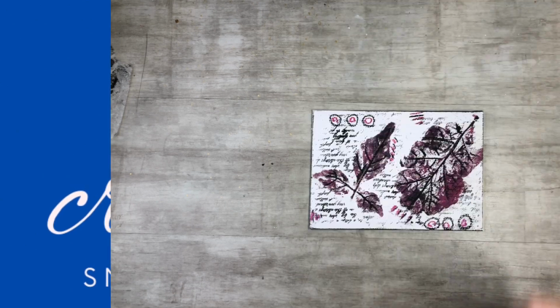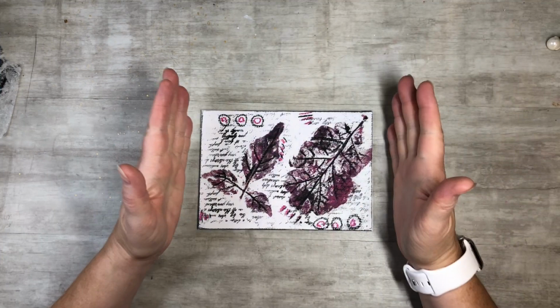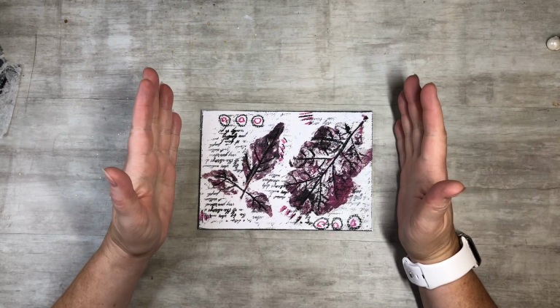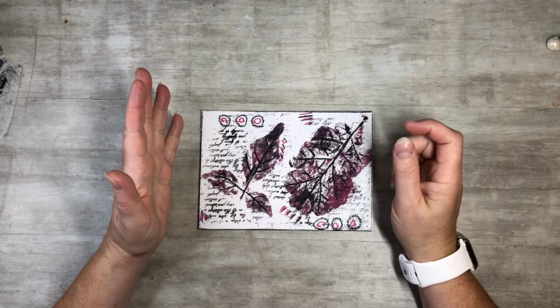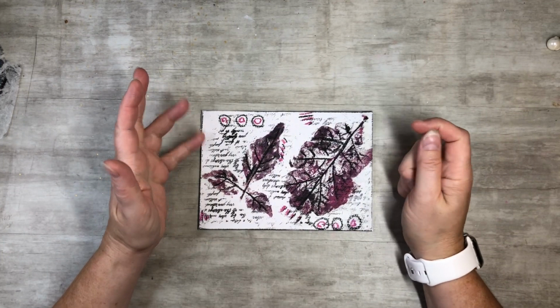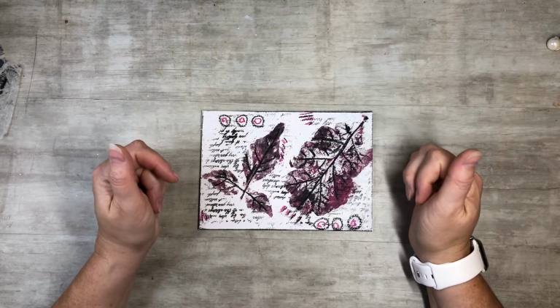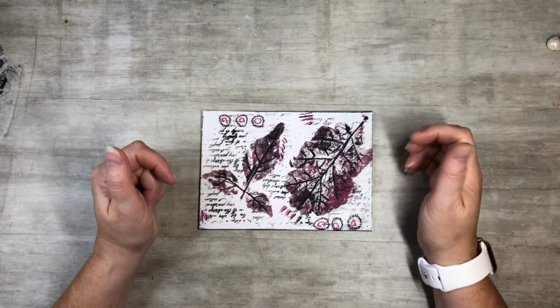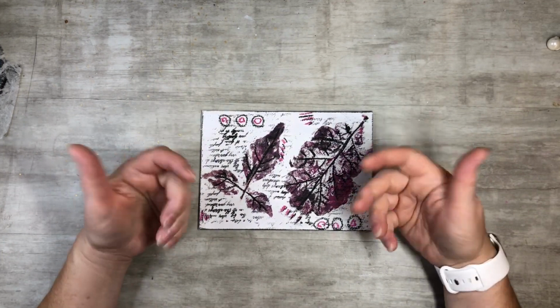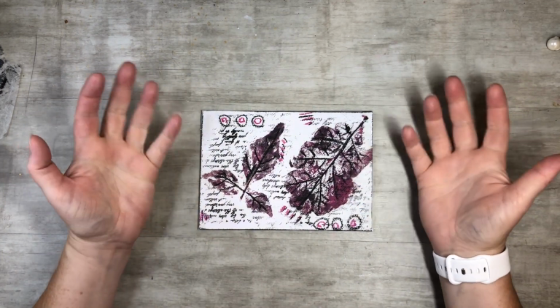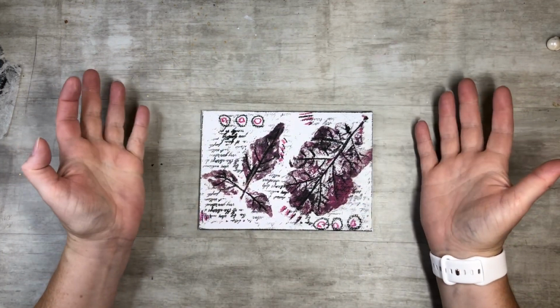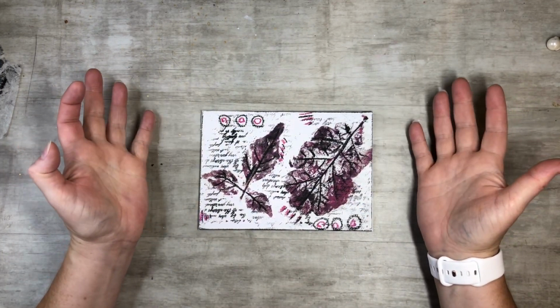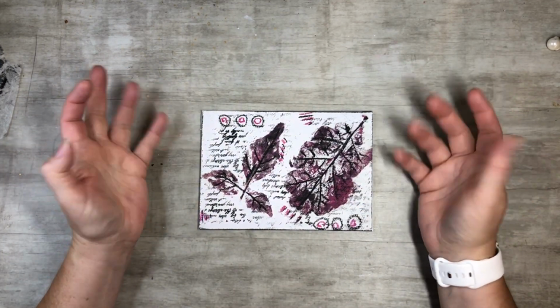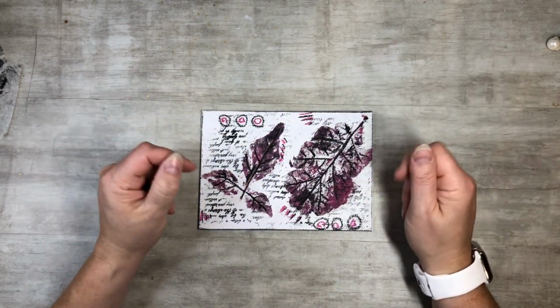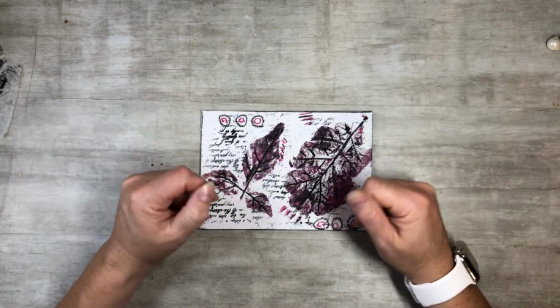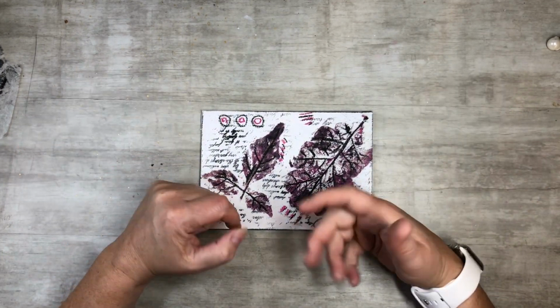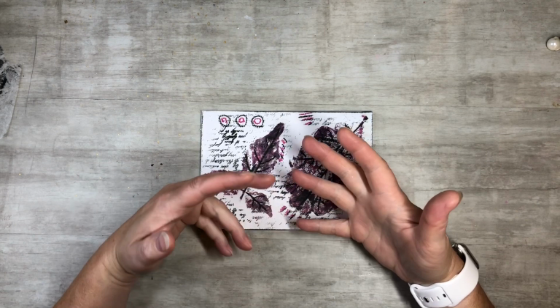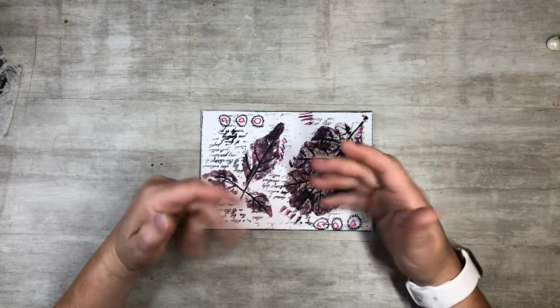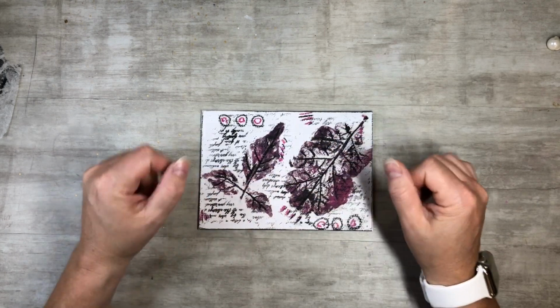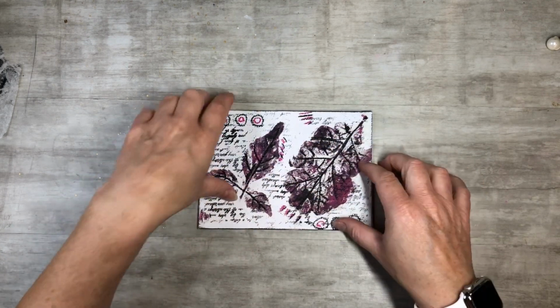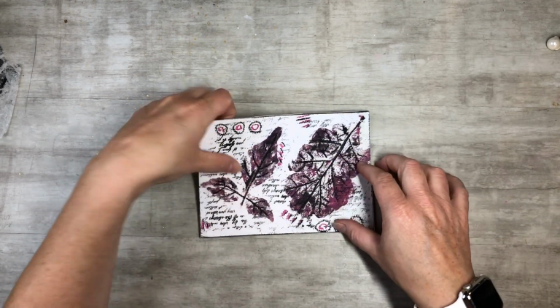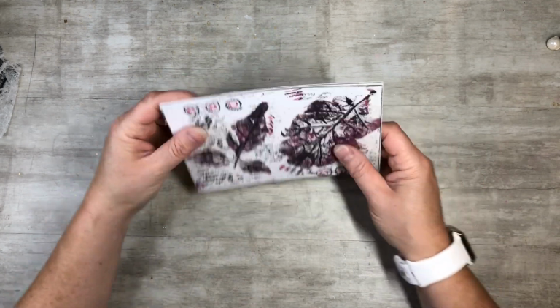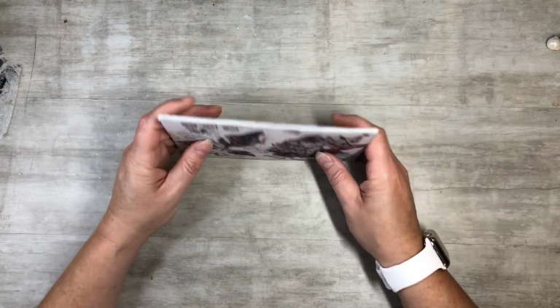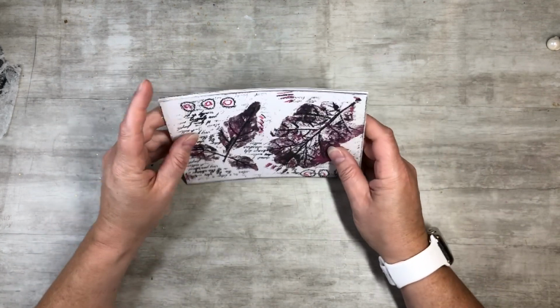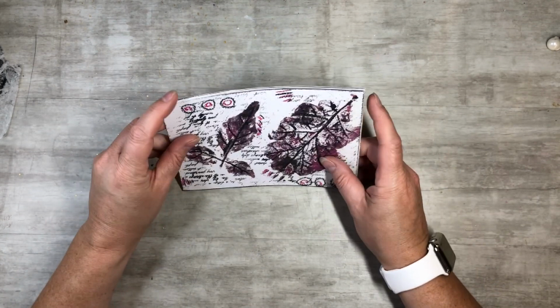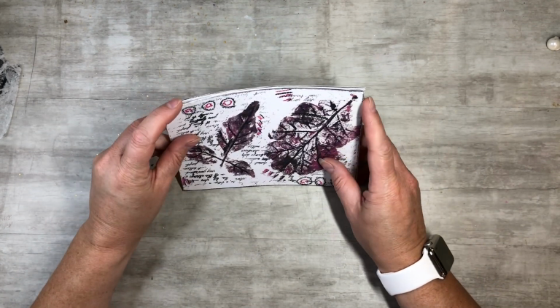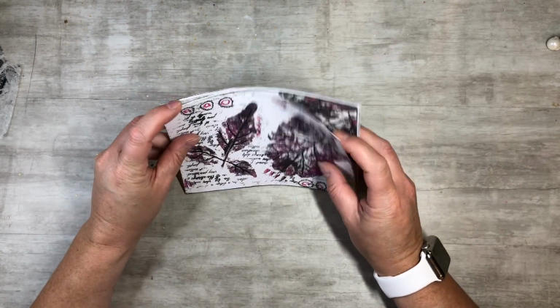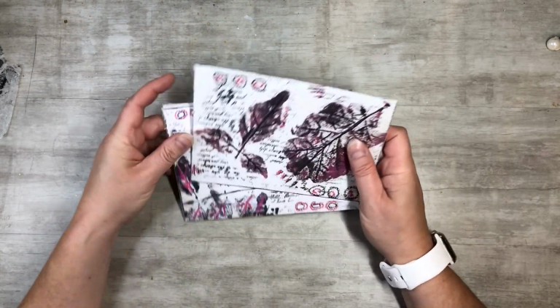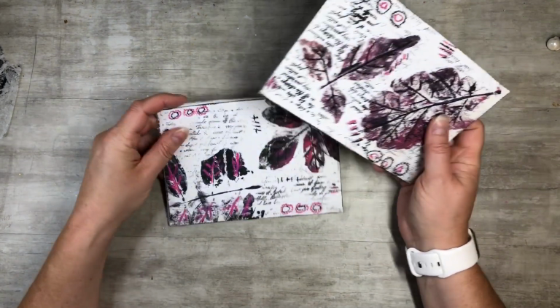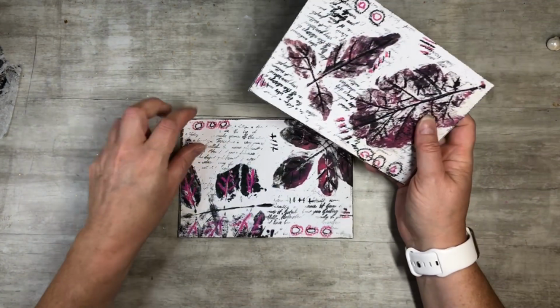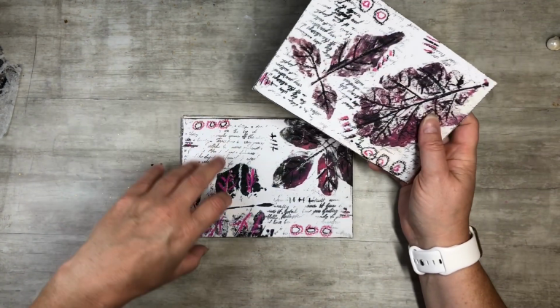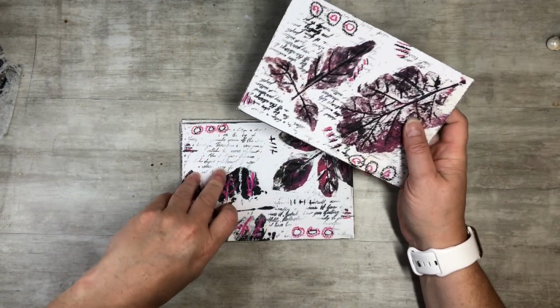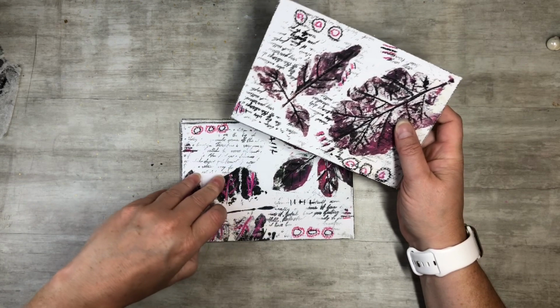Hi everyone, this is Tammy at Snowstone Crafts. If you're new here, welcome, and if you've been here before, welcome back. These are my new digital journal cards that I have in my Etsy shop.